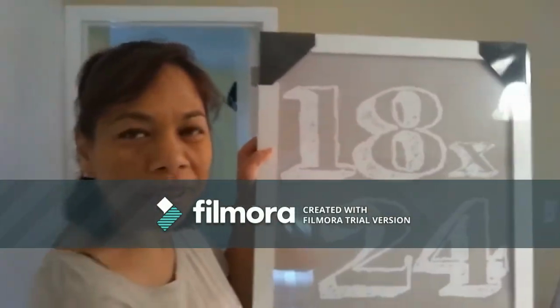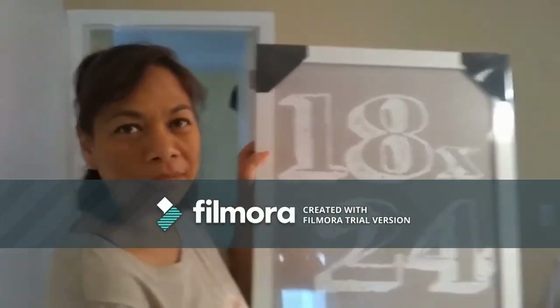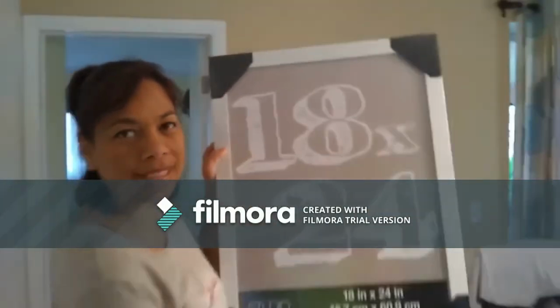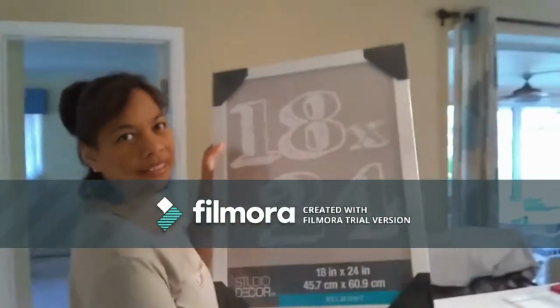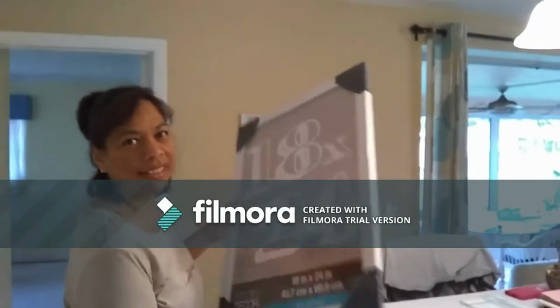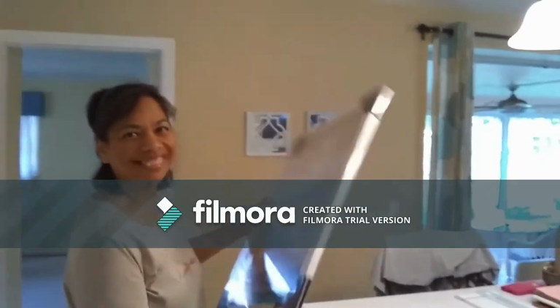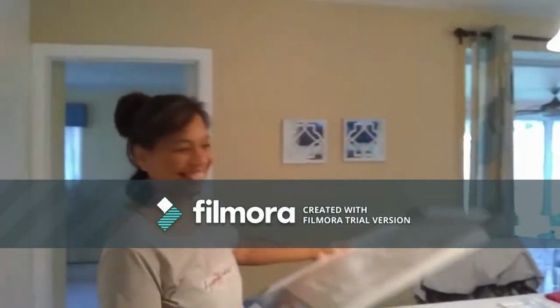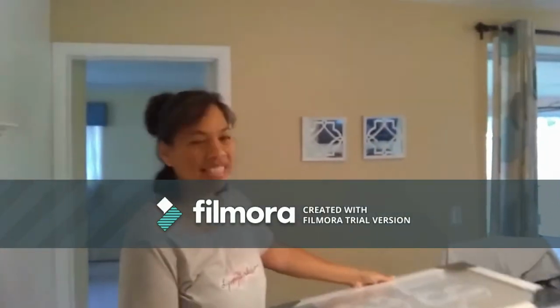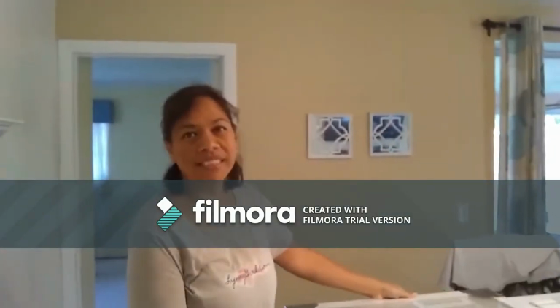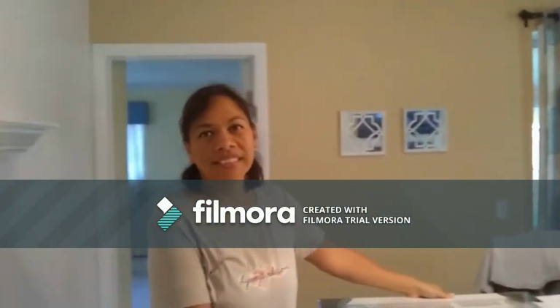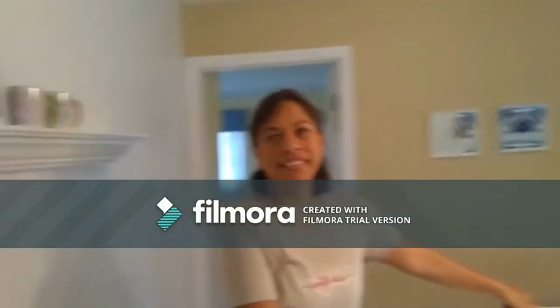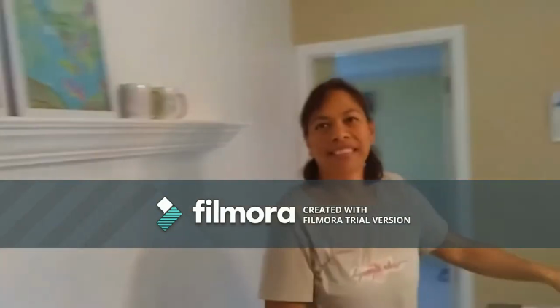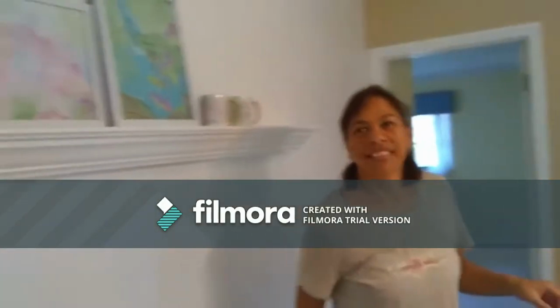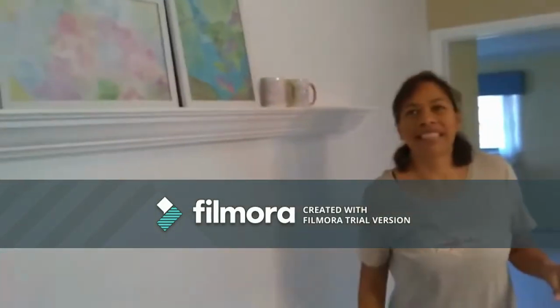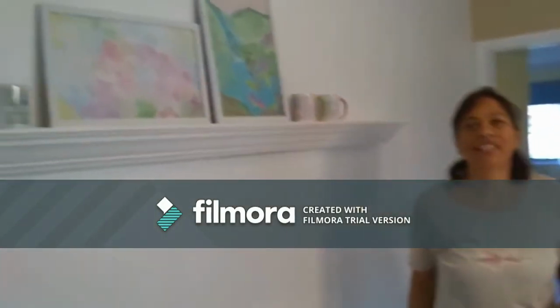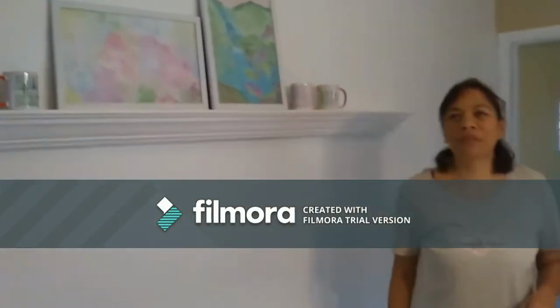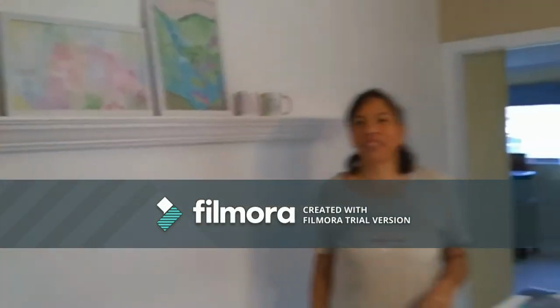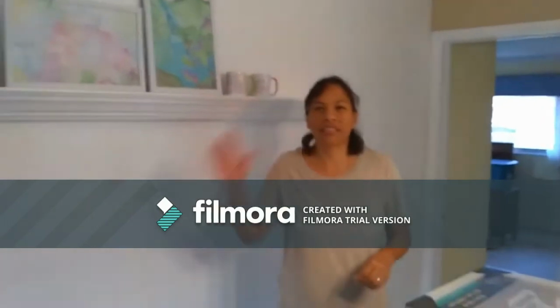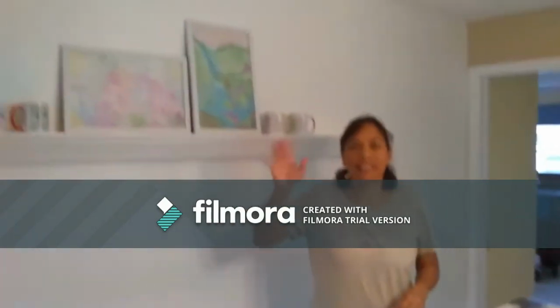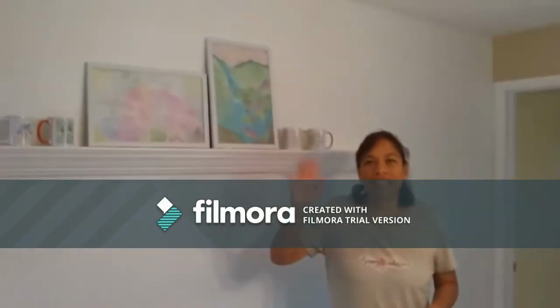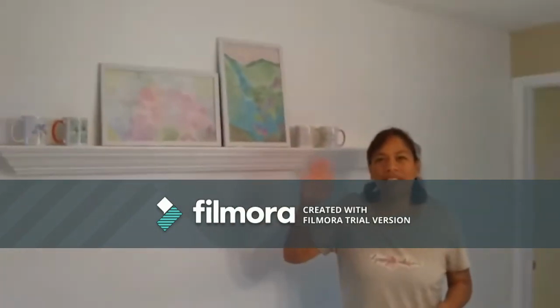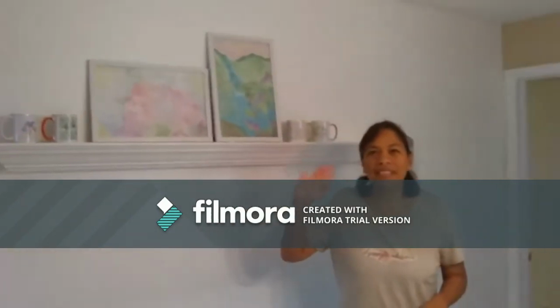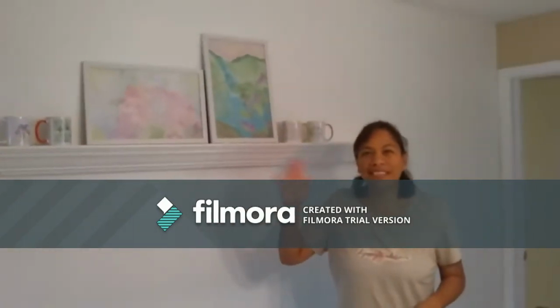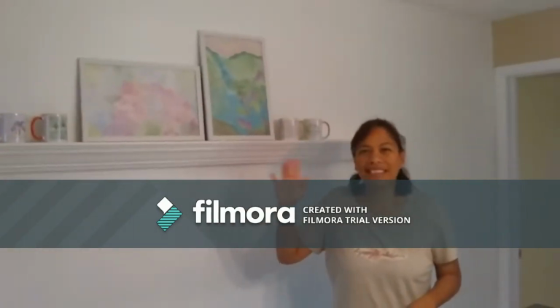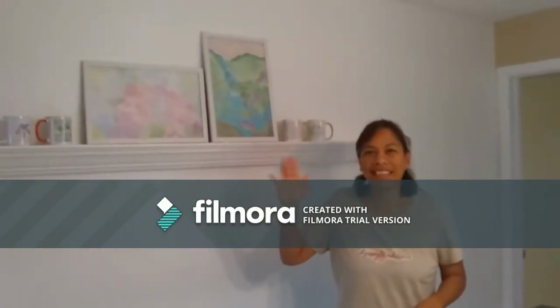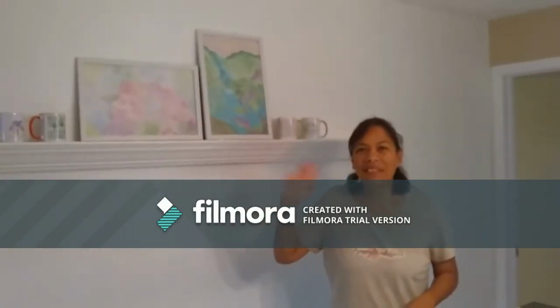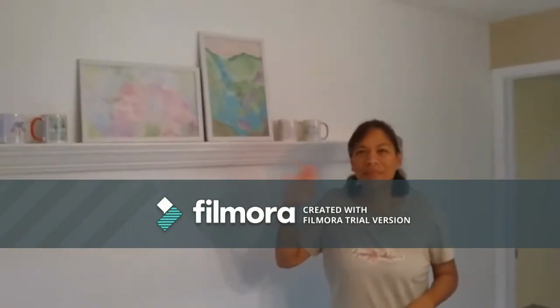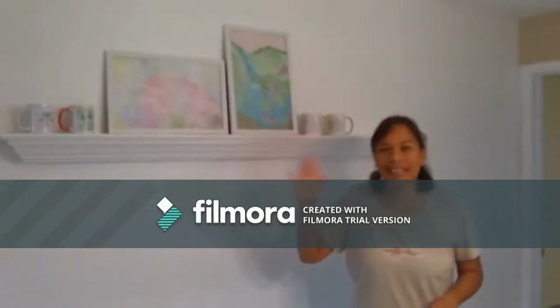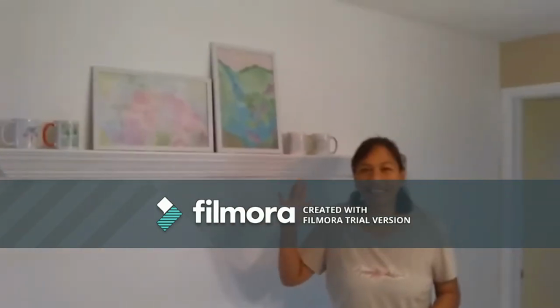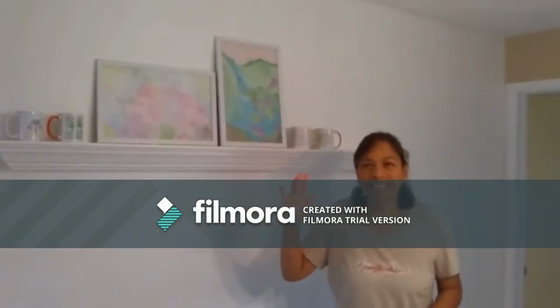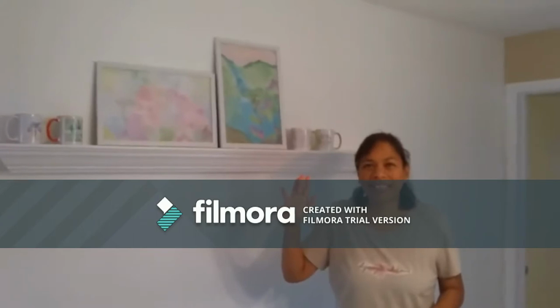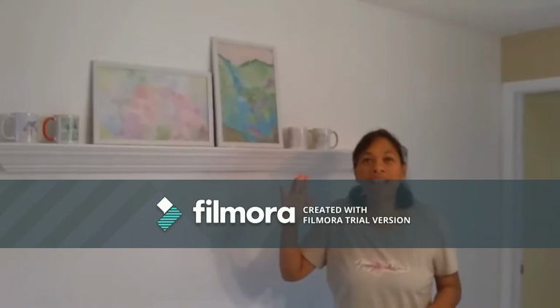Thank you guys so much for watching — my cameraman is learning and wants to be really fancy. This is Artlyn Rector. Have a great and blessed day. Aloha!